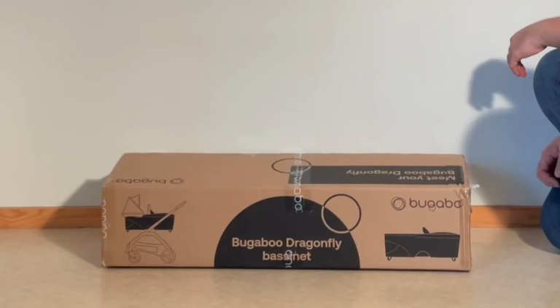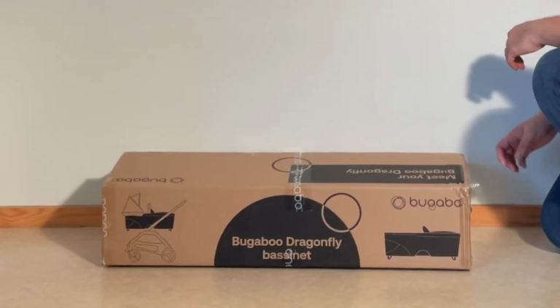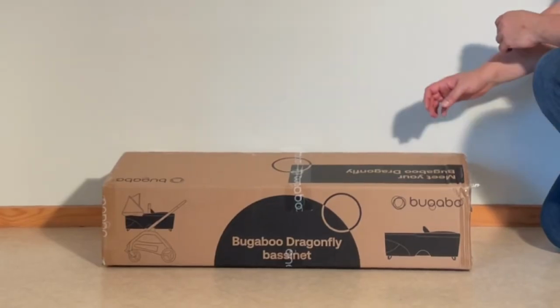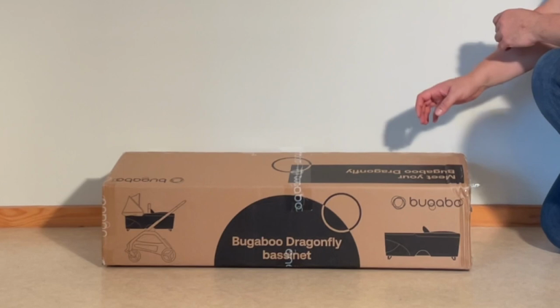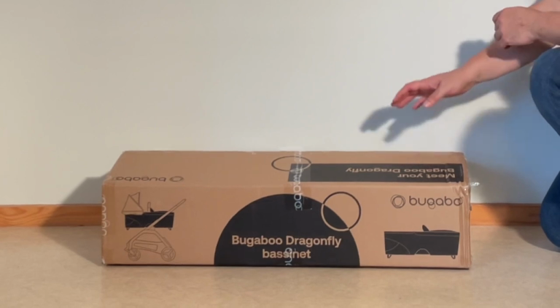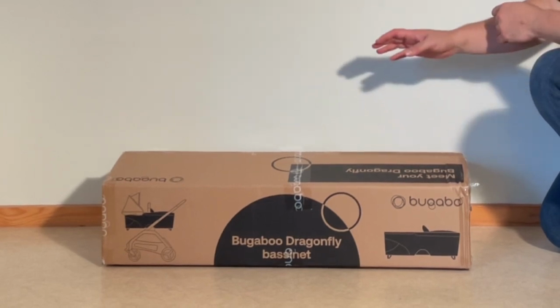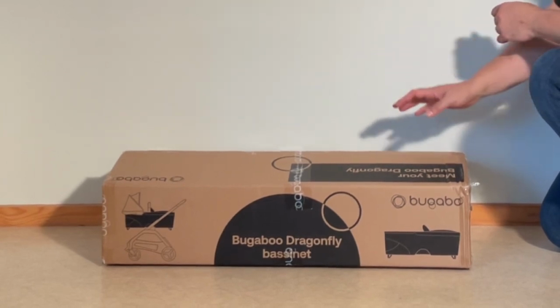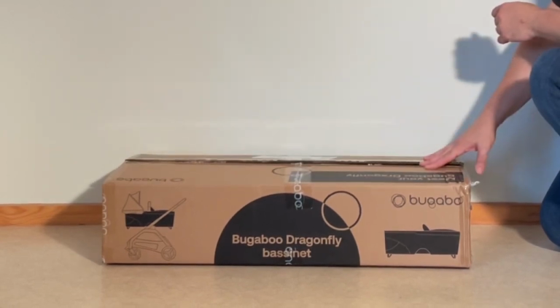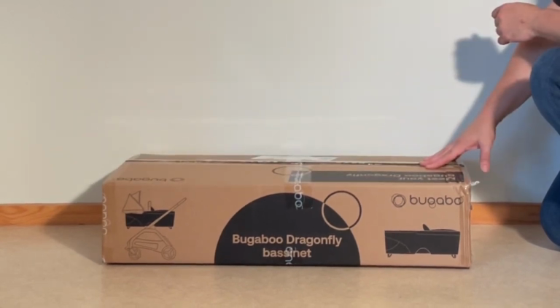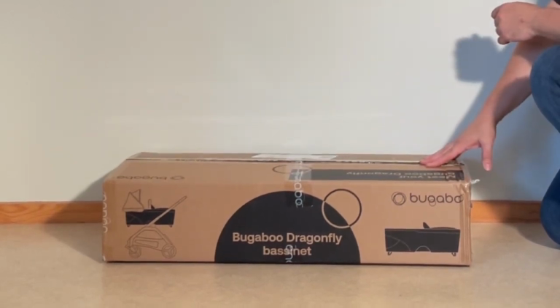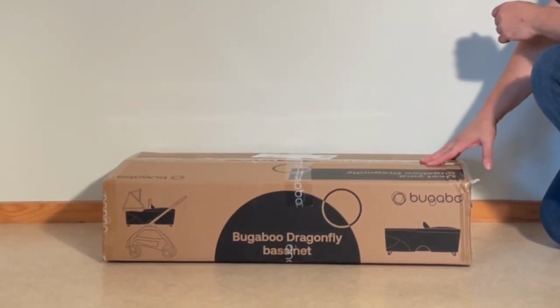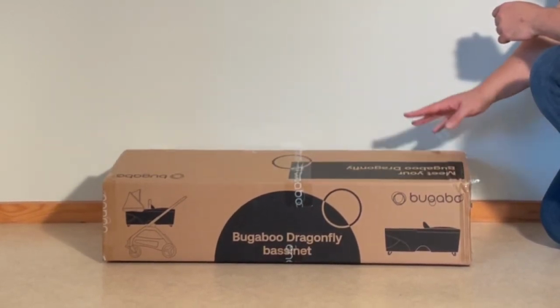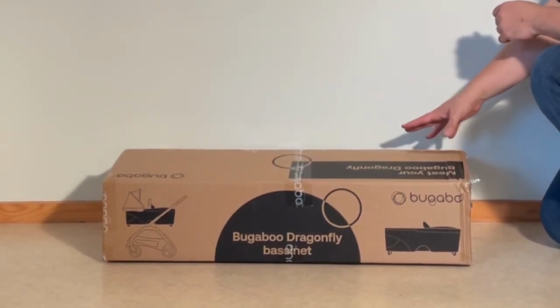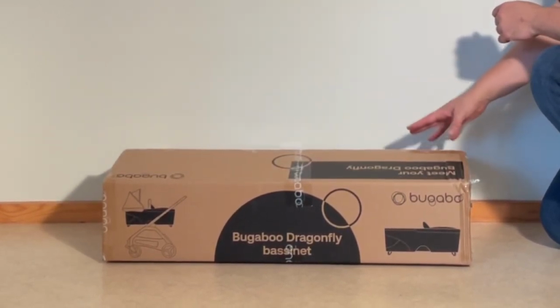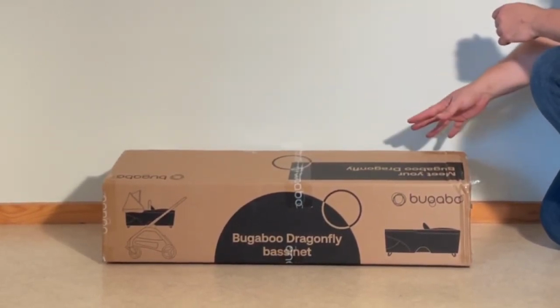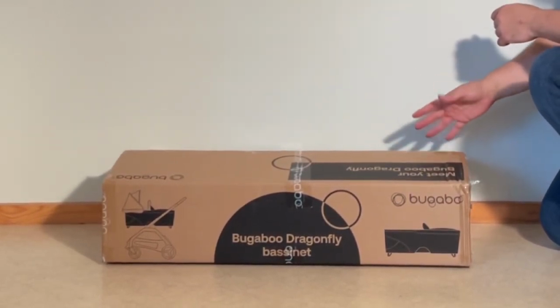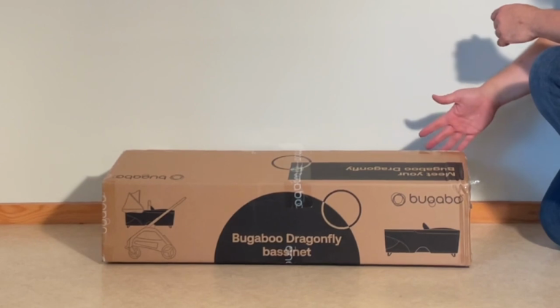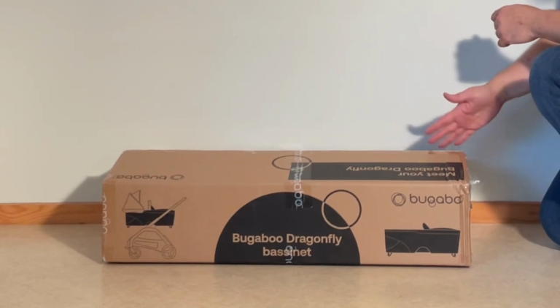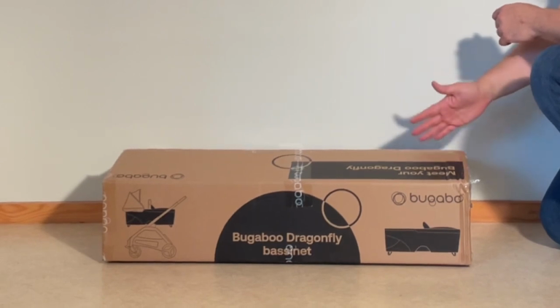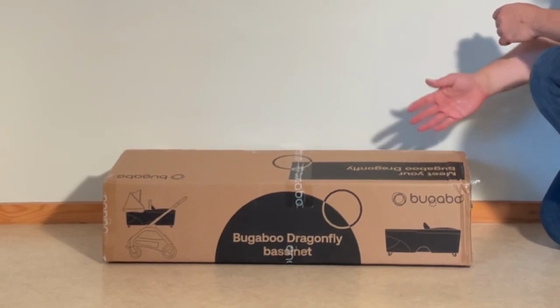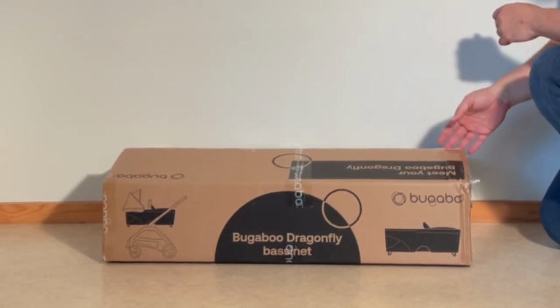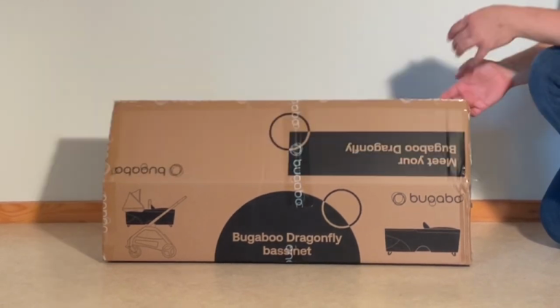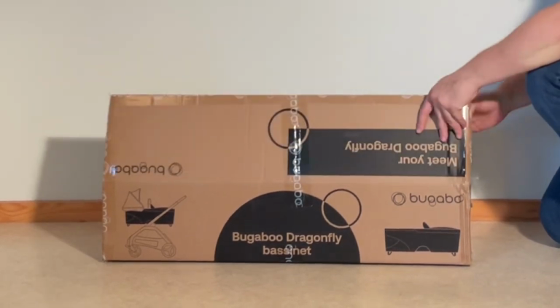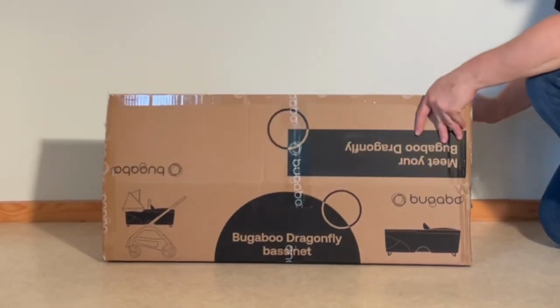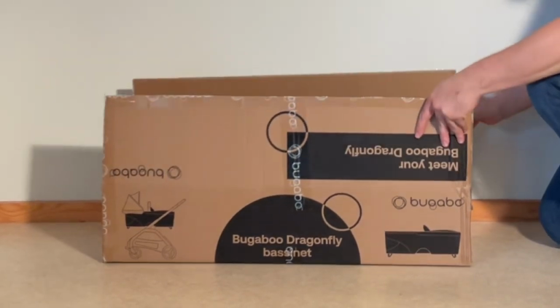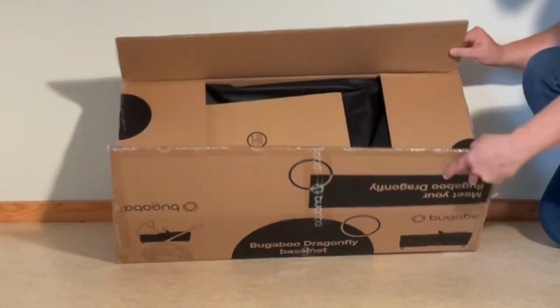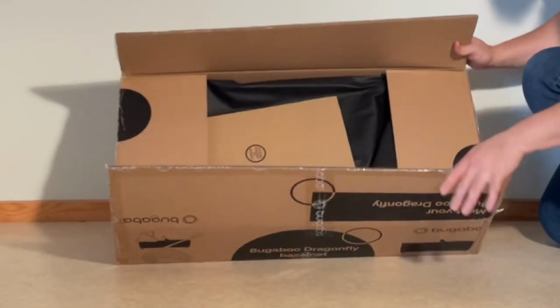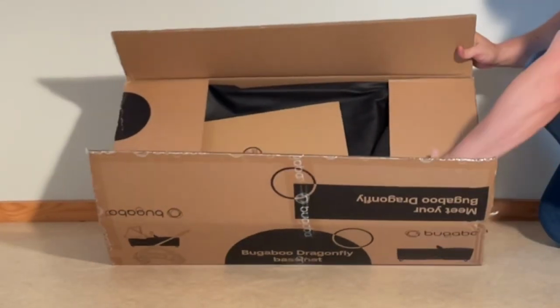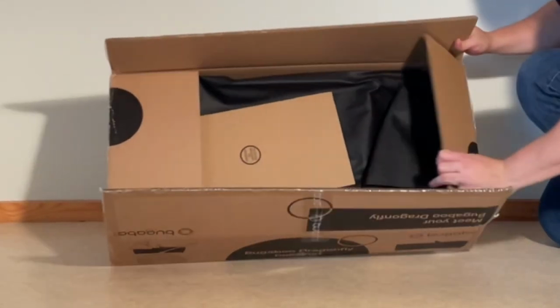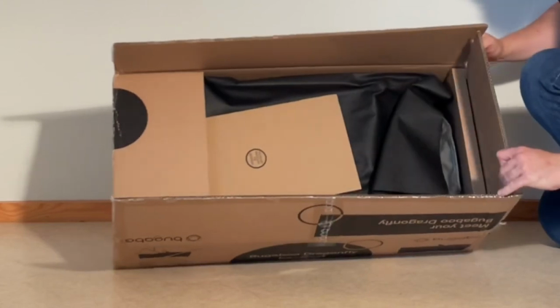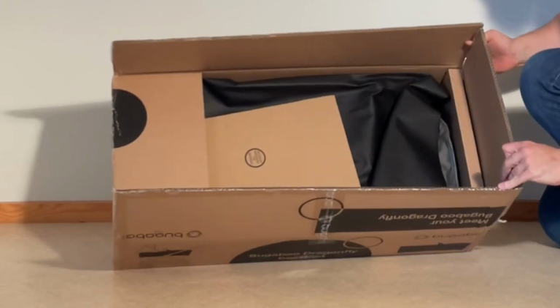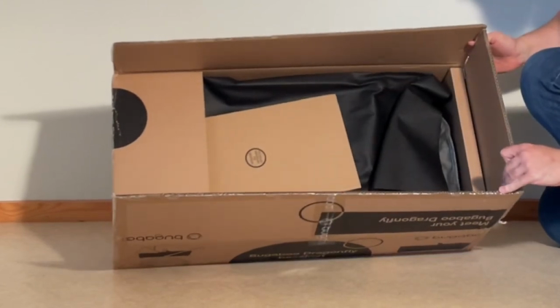Today we're going to be unboxing a brand new Bugaboo Dragonfly bassinet, having a look at what's inside the box, and setting it up for first use, including attaching it to the stroller.